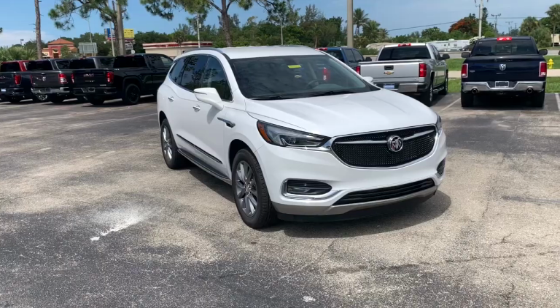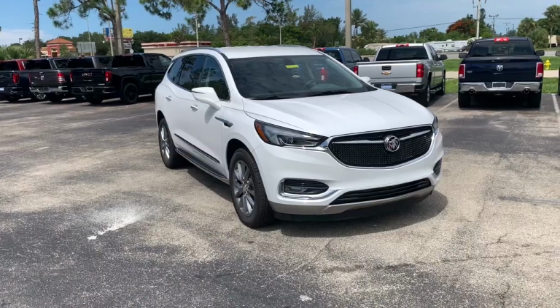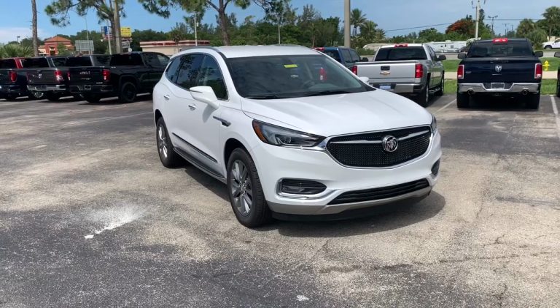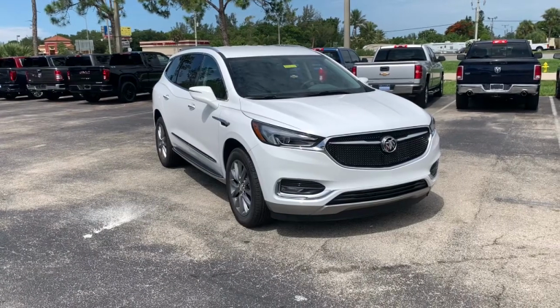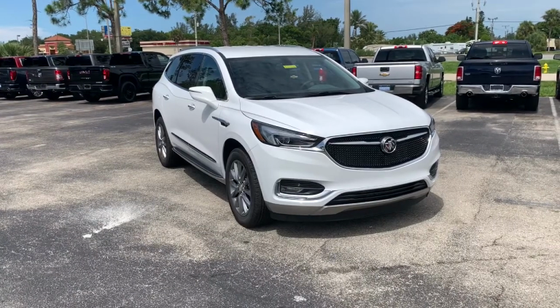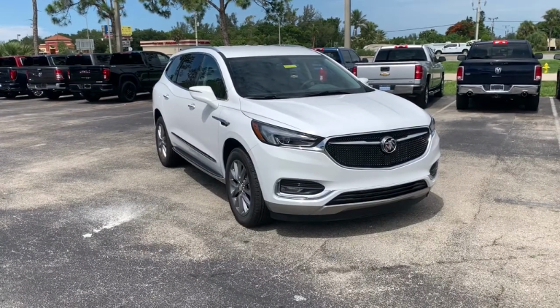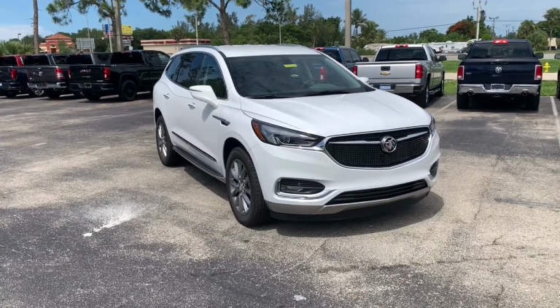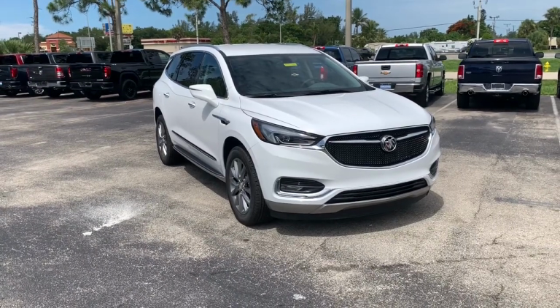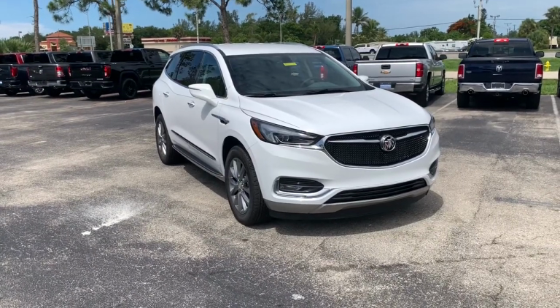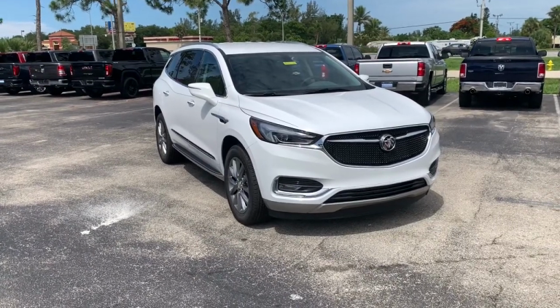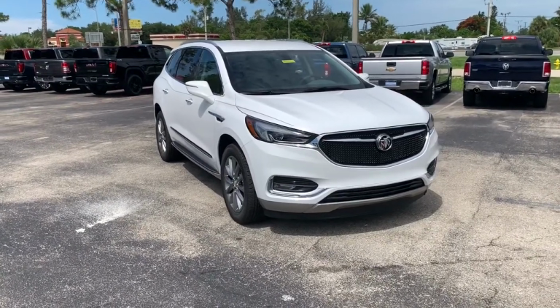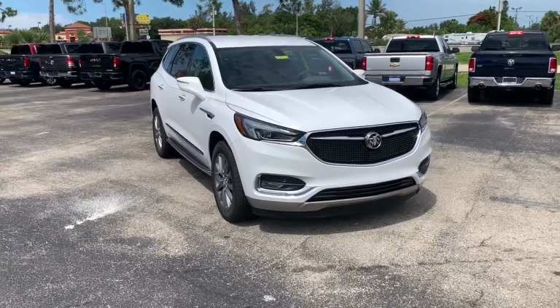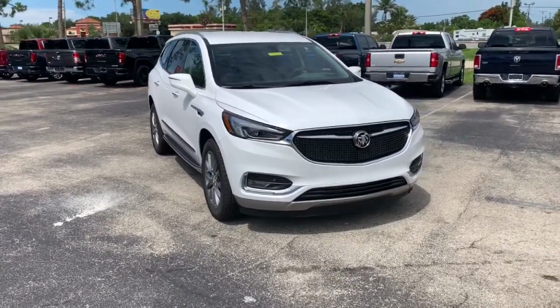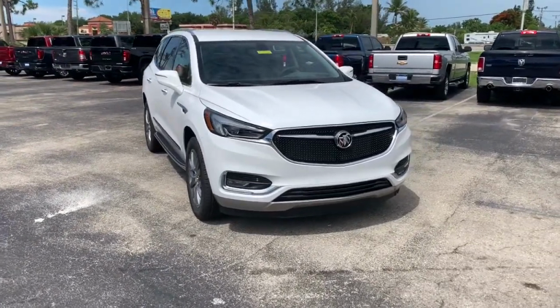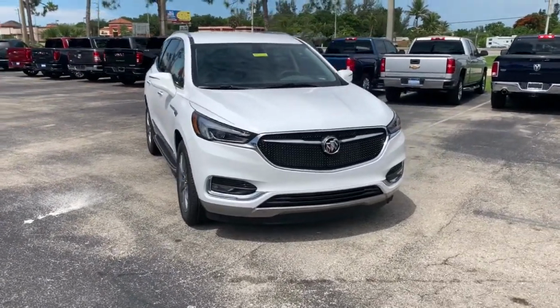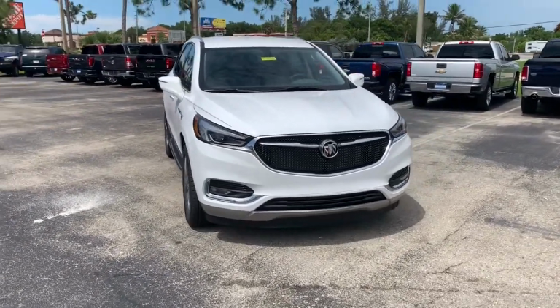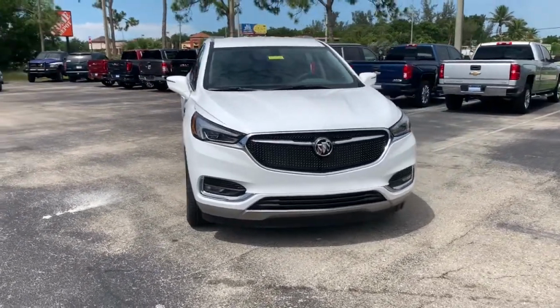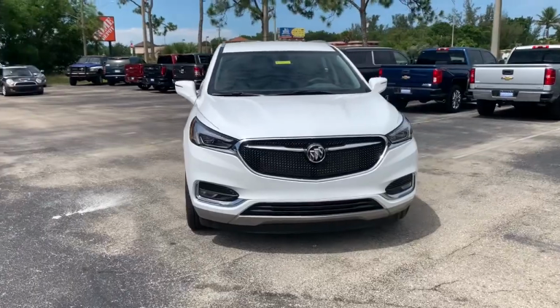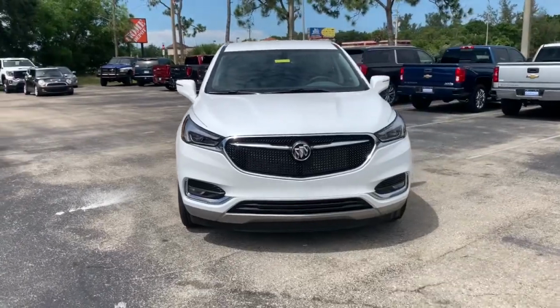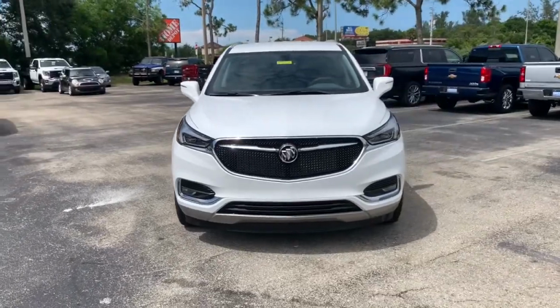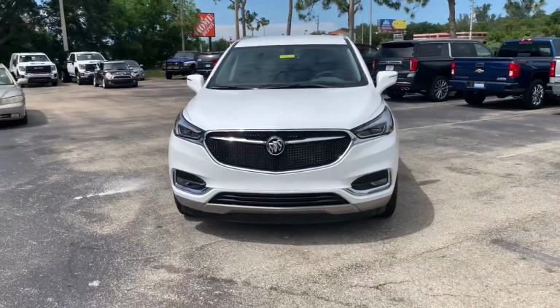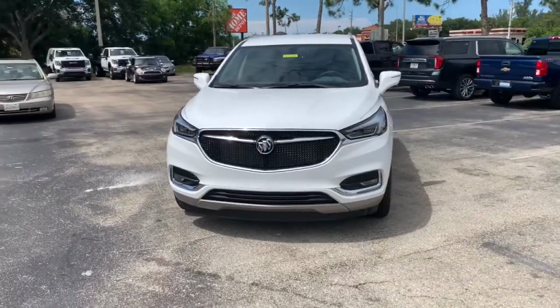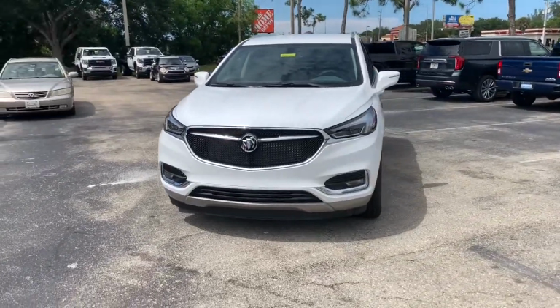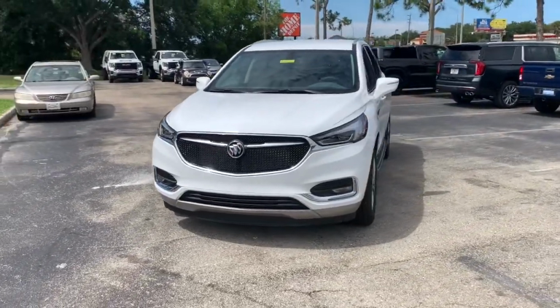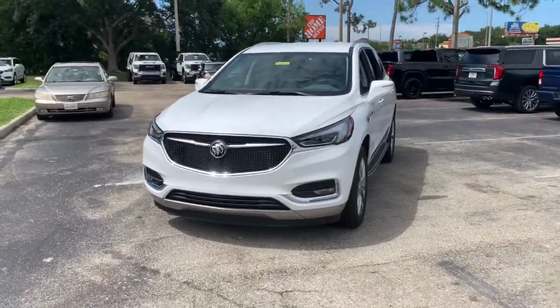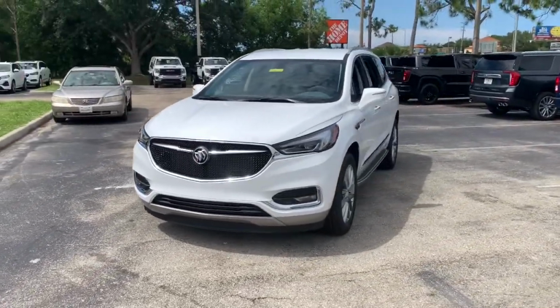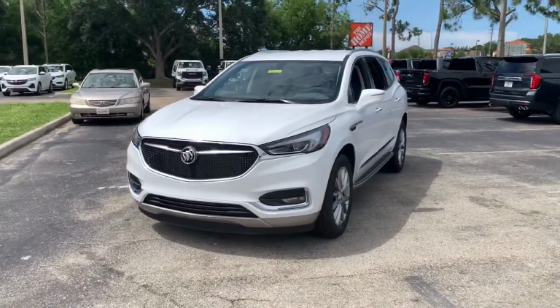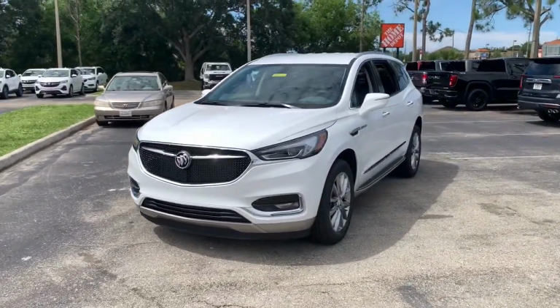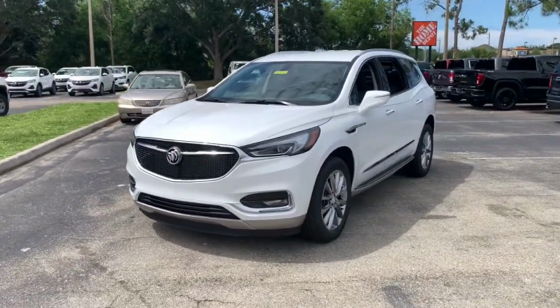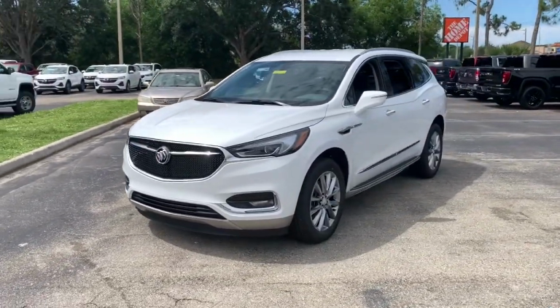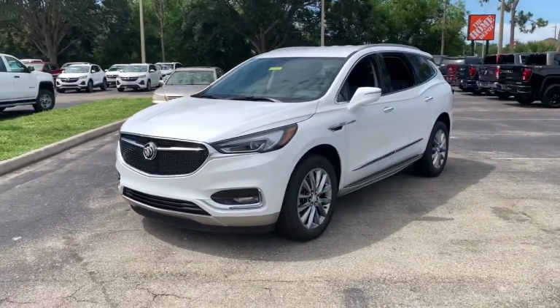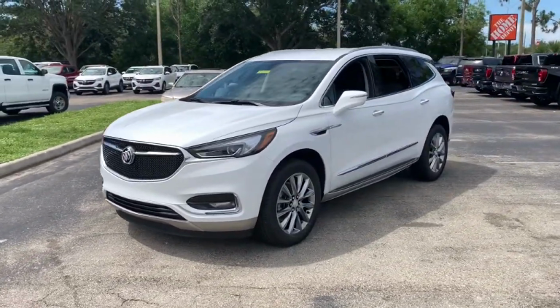Check out this 2021 Buick Enclave. Escape to the refined security of the Enclave, your spacious, comfortable oasis in a busy world.